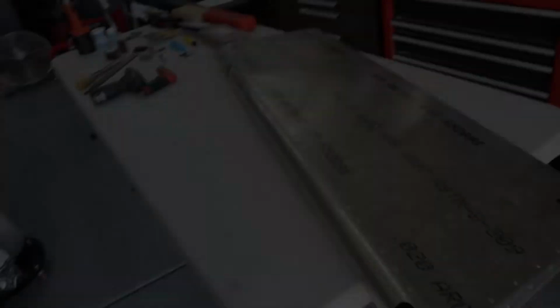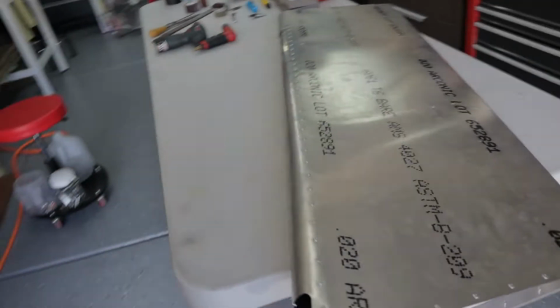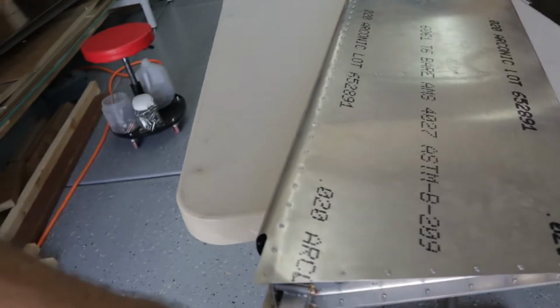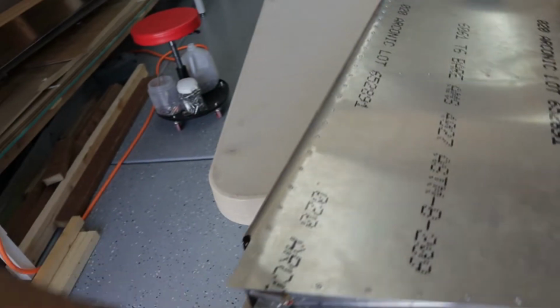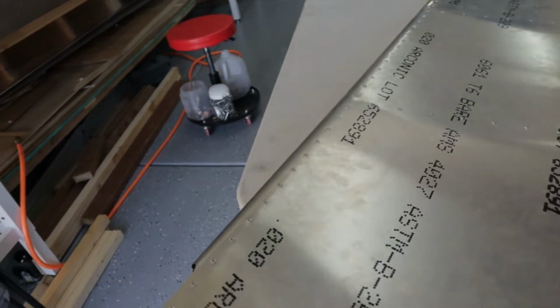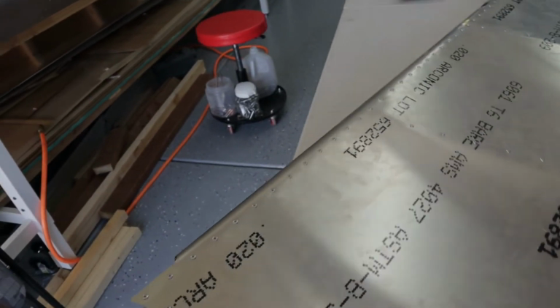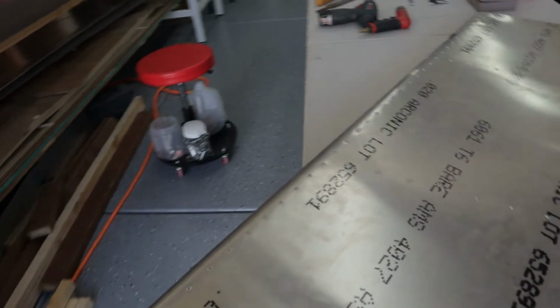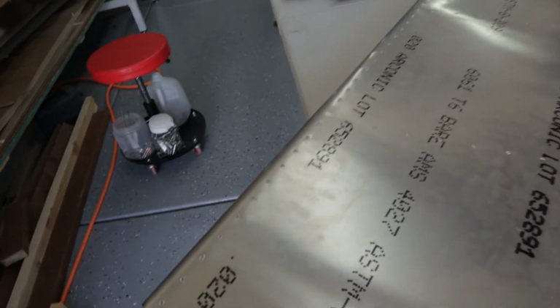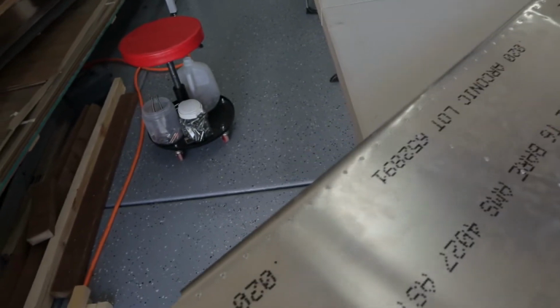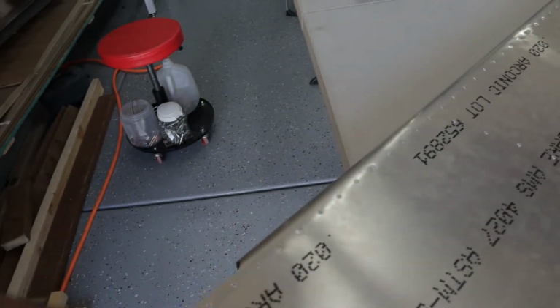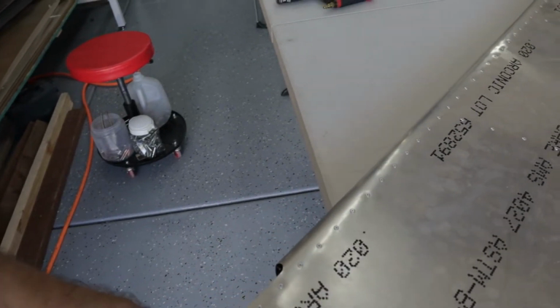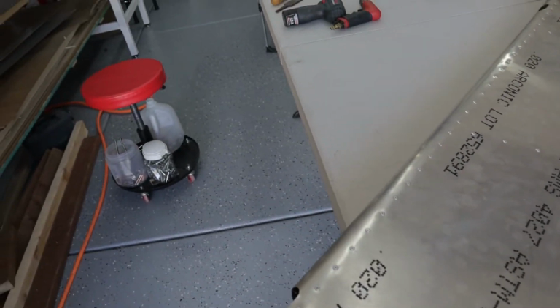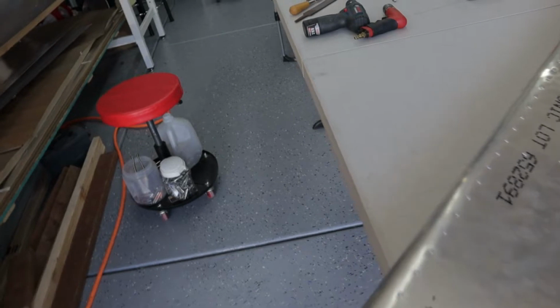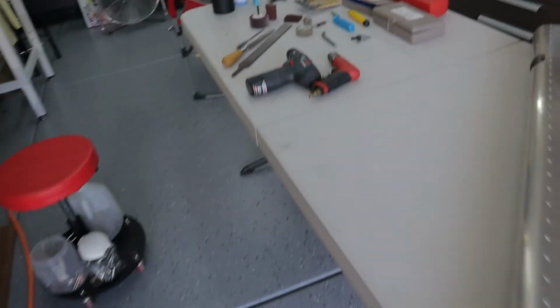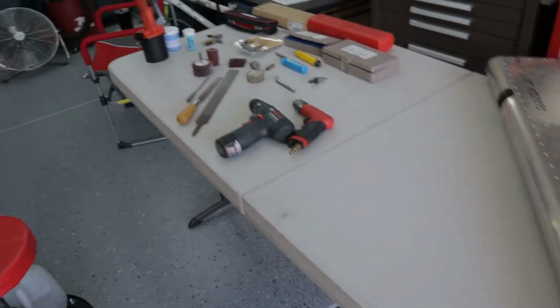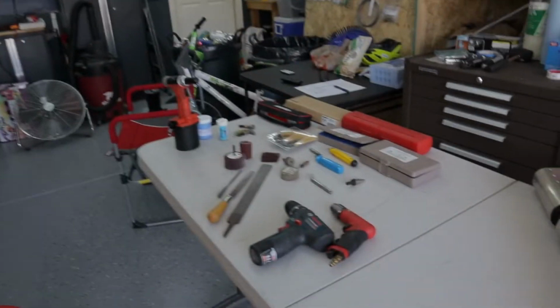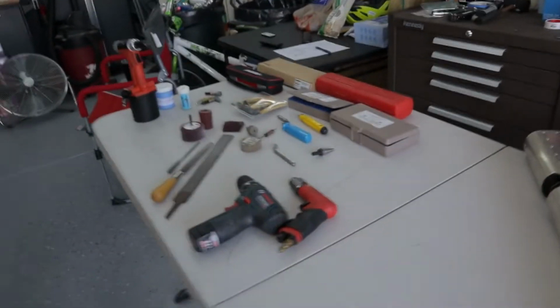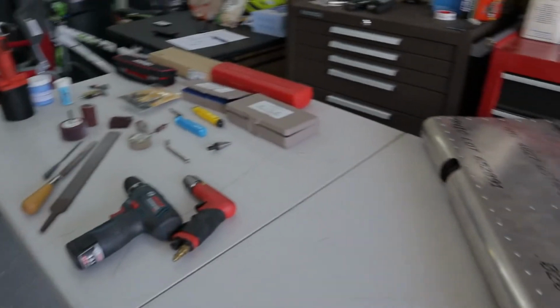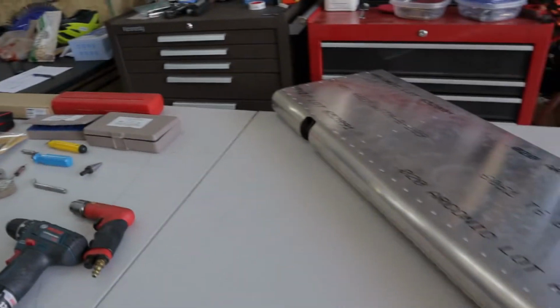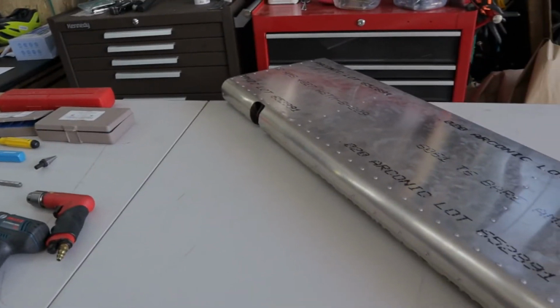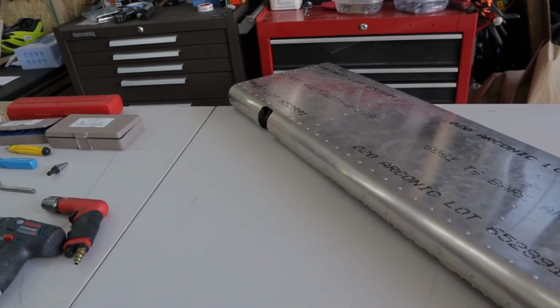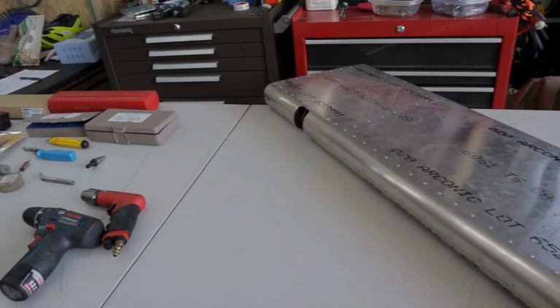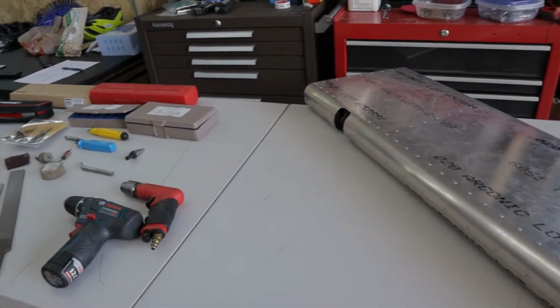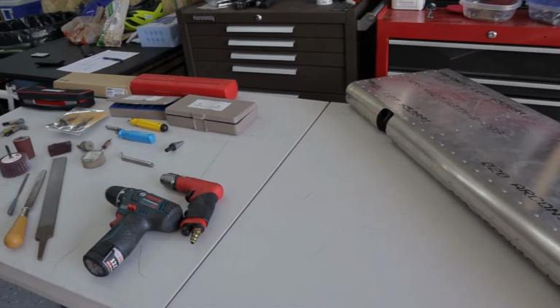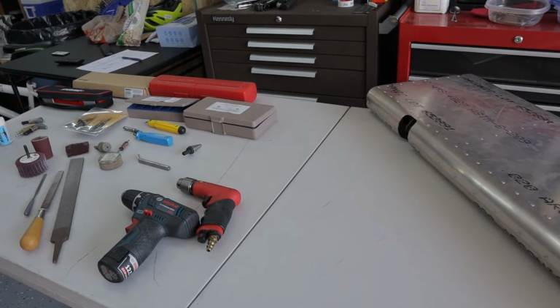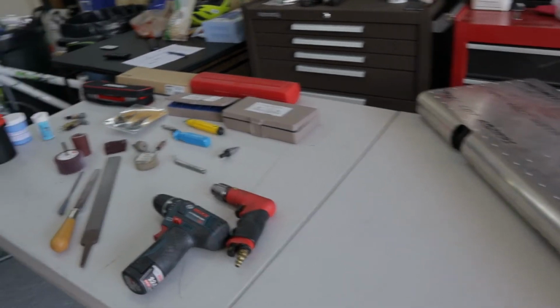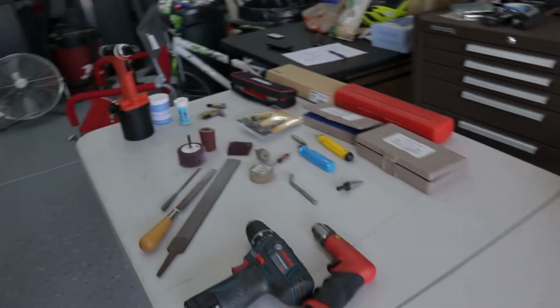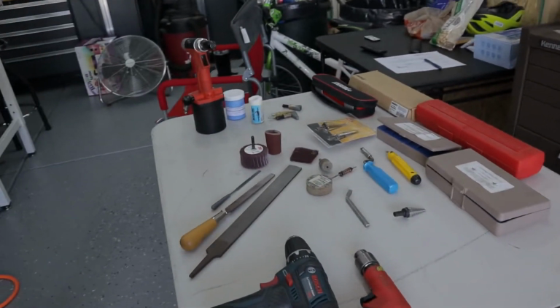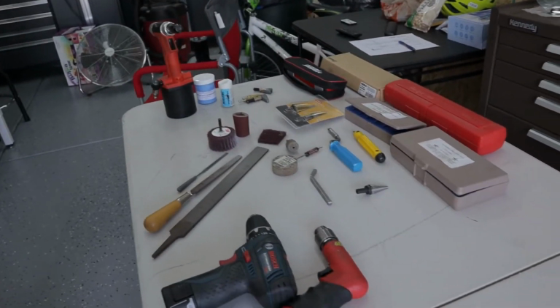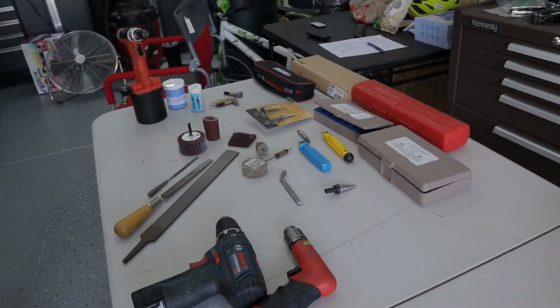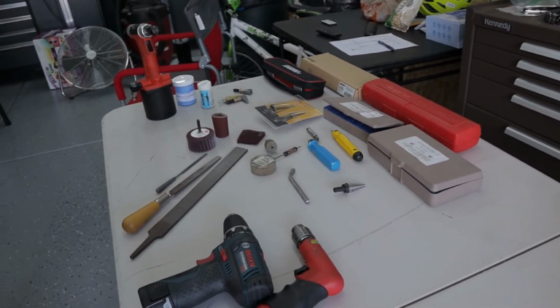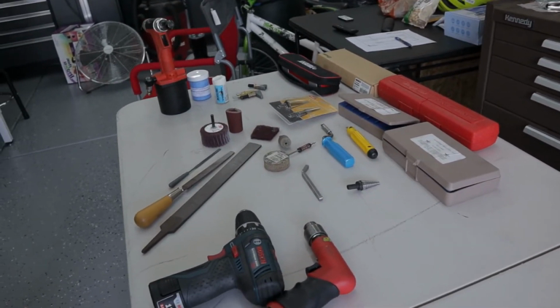The rudder turned out well. I'll have a video on the vertical stabilizer at a later time, but since this is going to be one of the early videos when I get it out, I only have my unboxing video or inventory video right now.